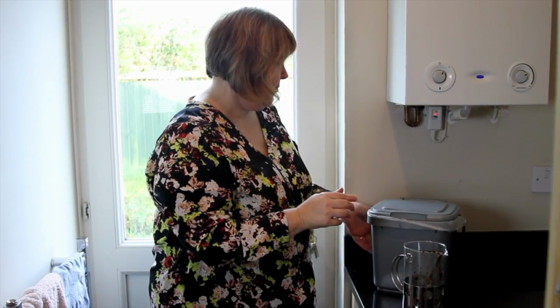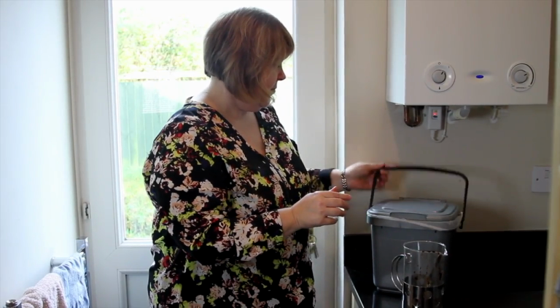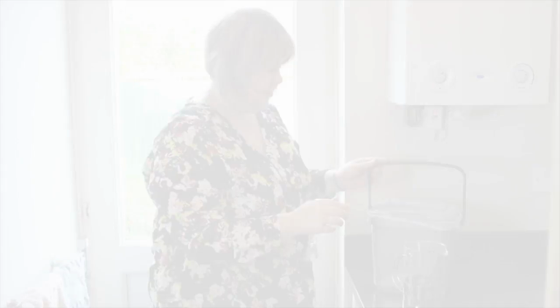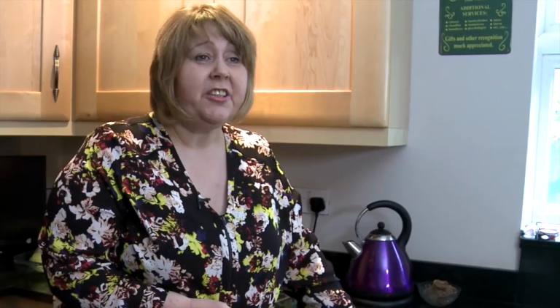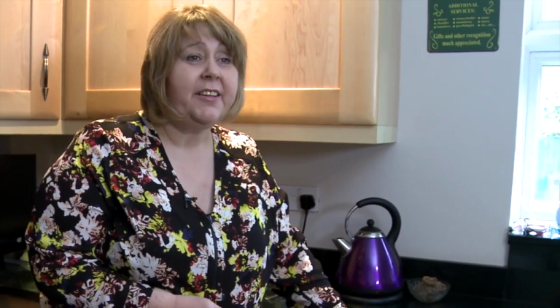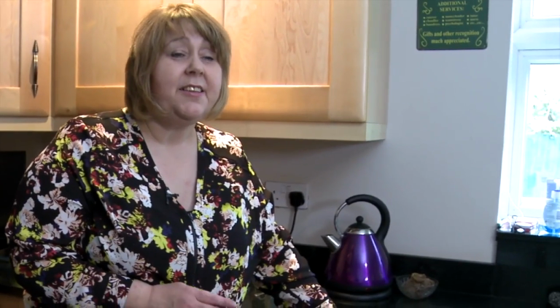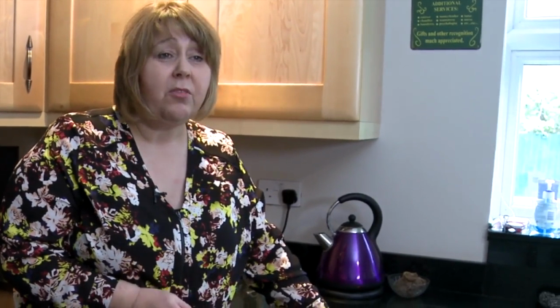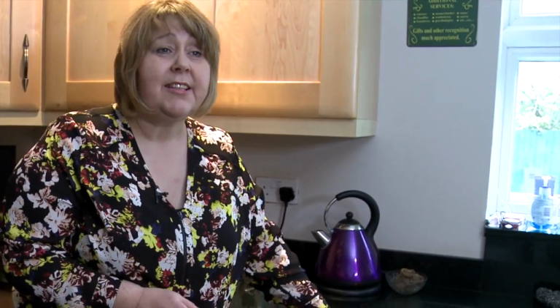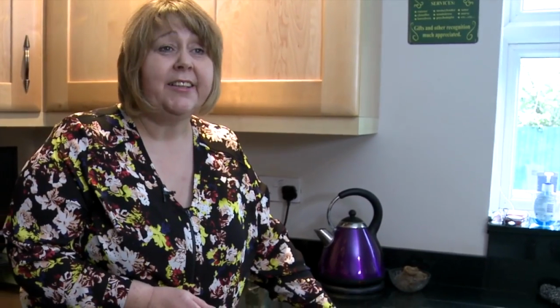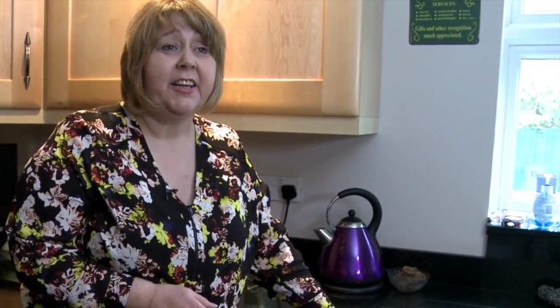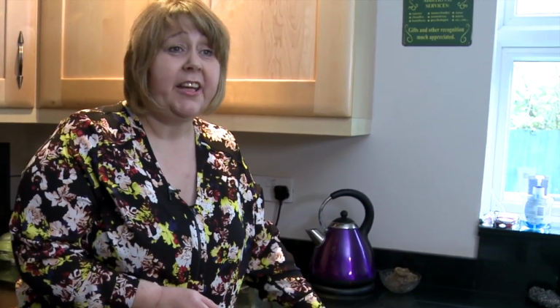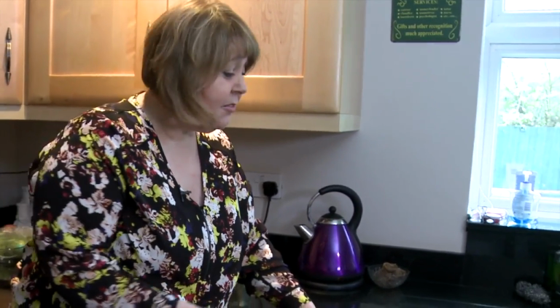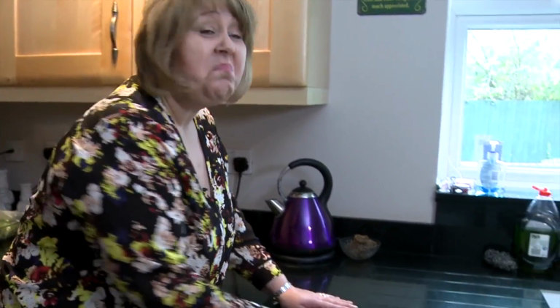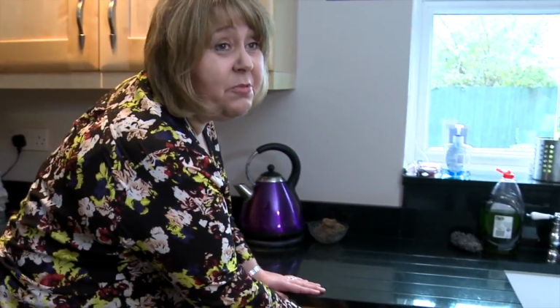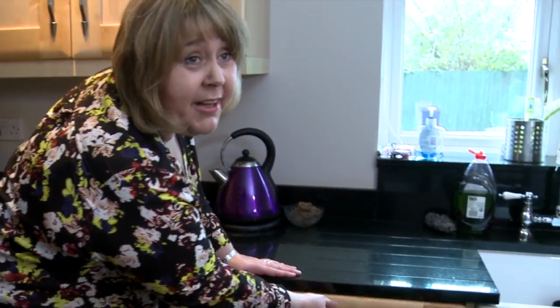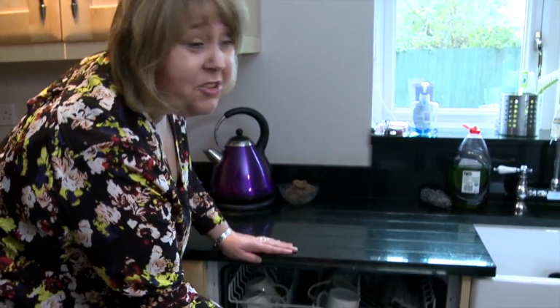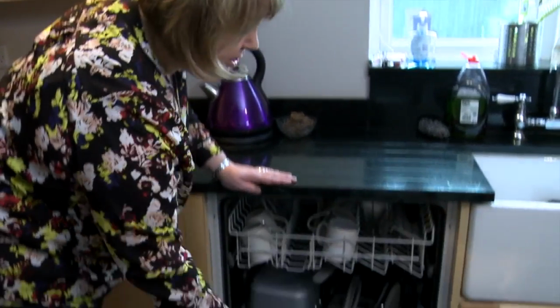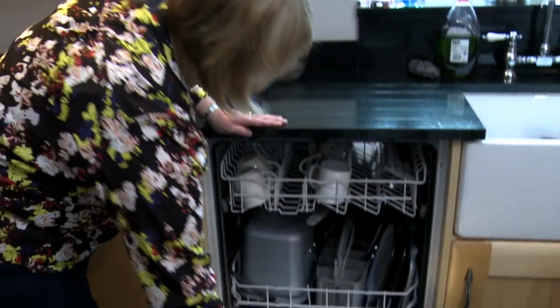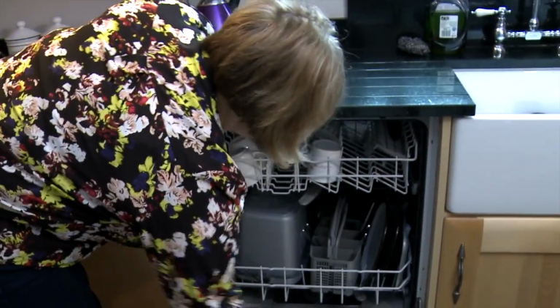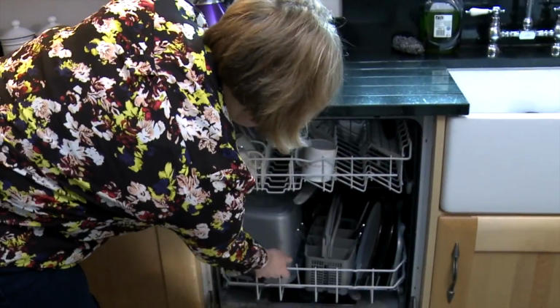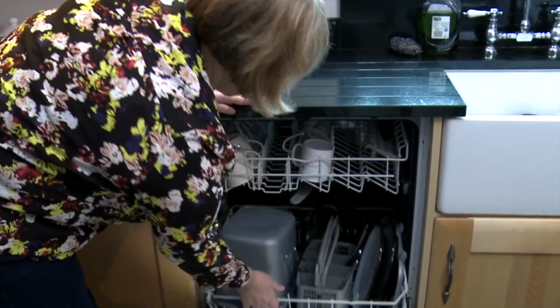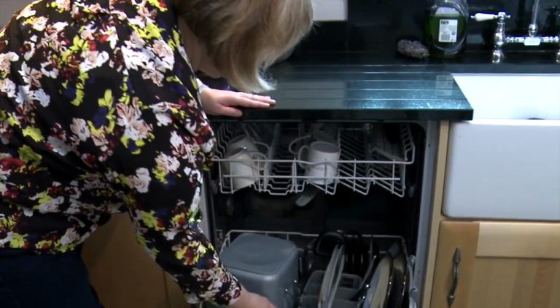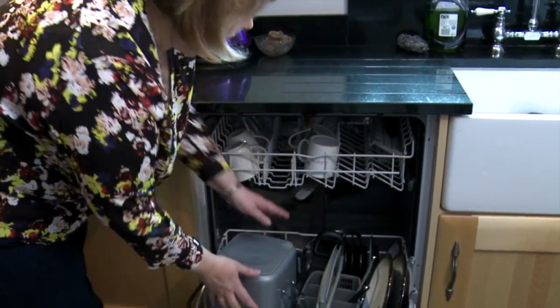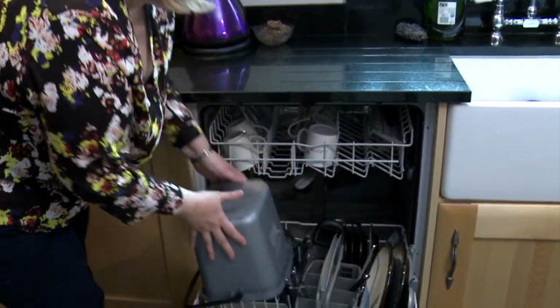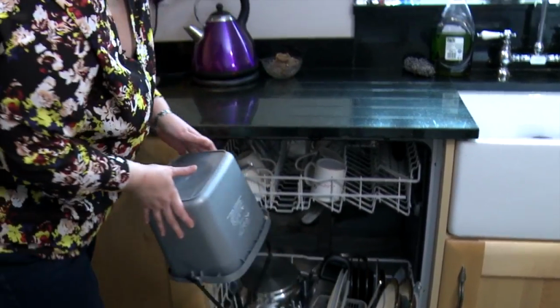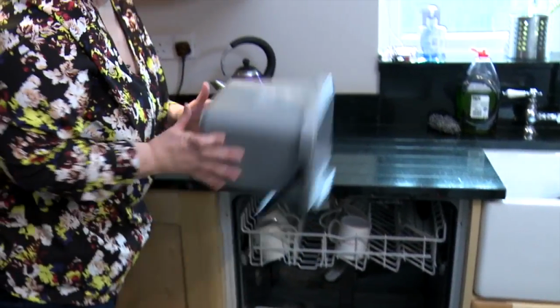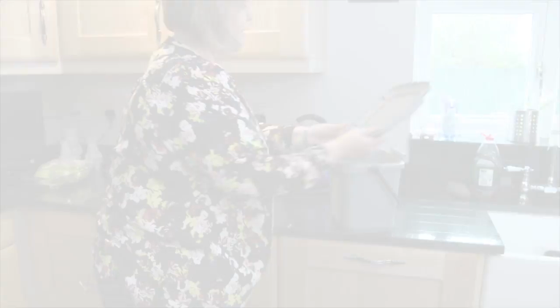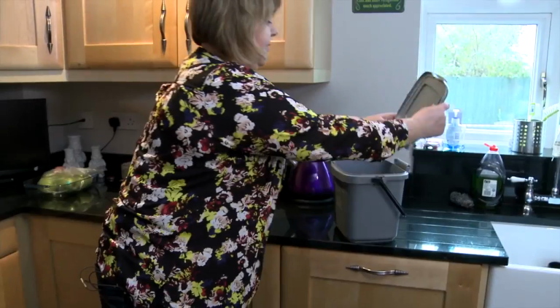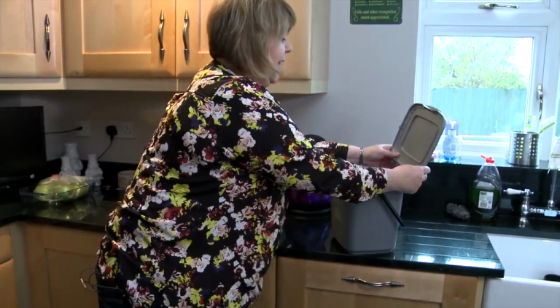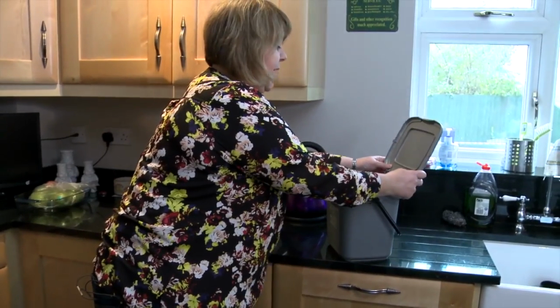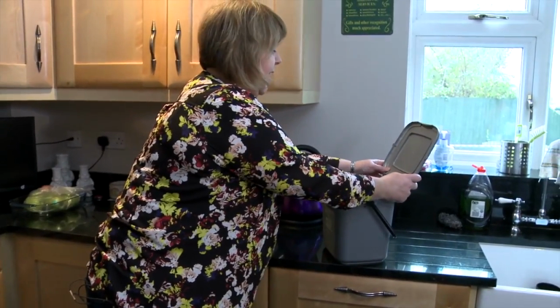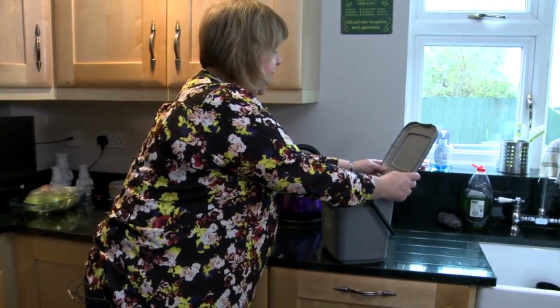To make sure that my kitchen caddy stays spotlessly clean and hygienic, I just put it in the dishwasher. Out it comes — clips back together again.